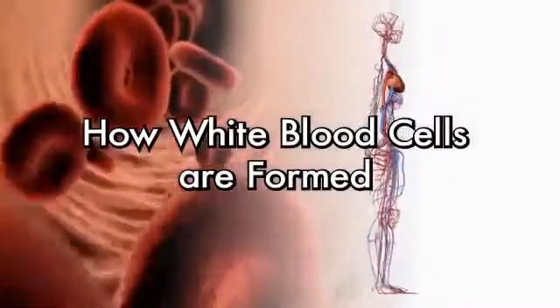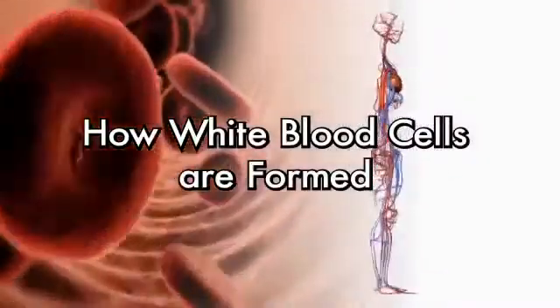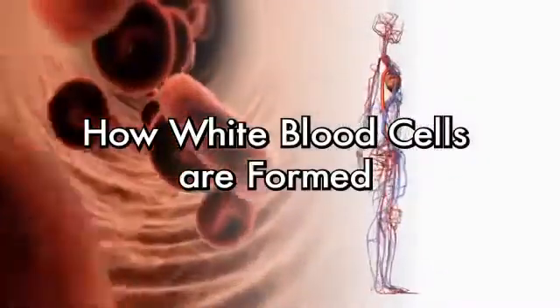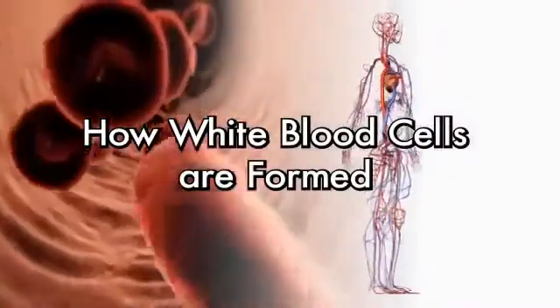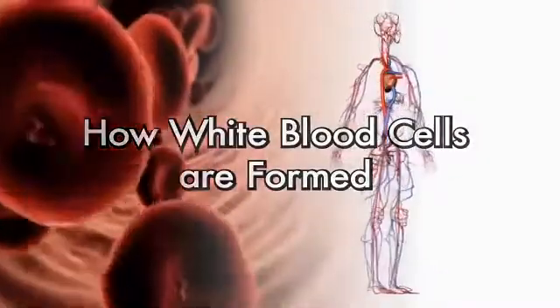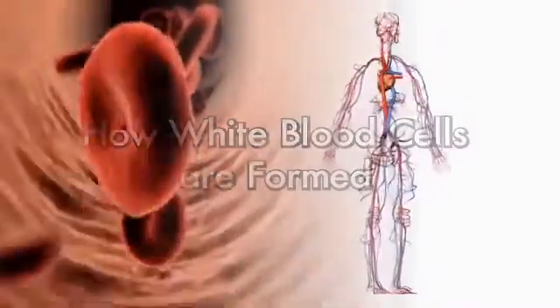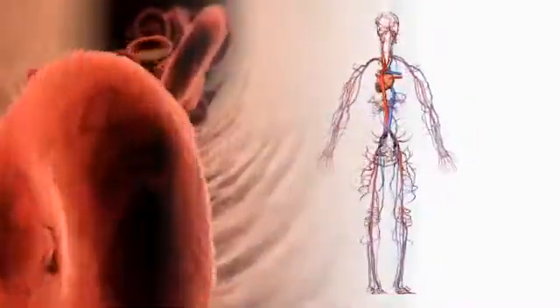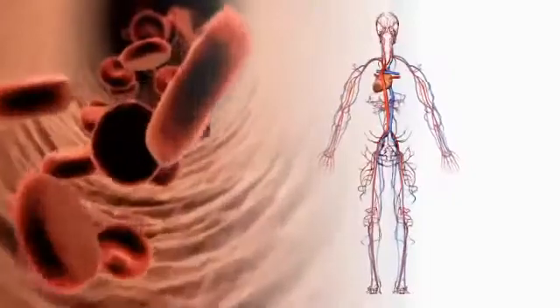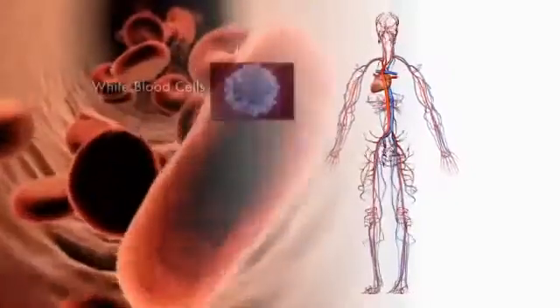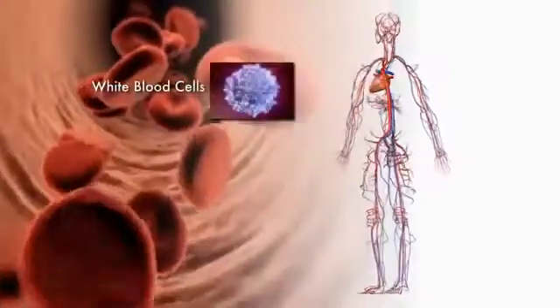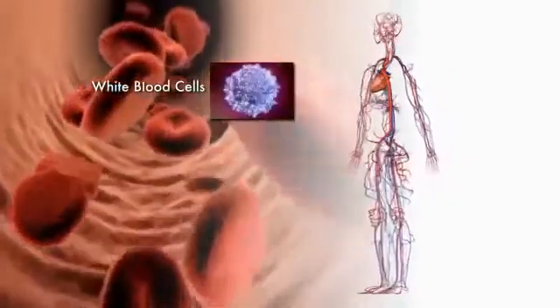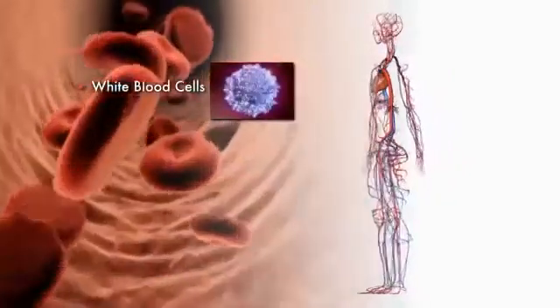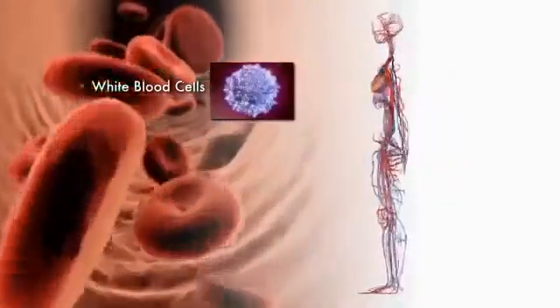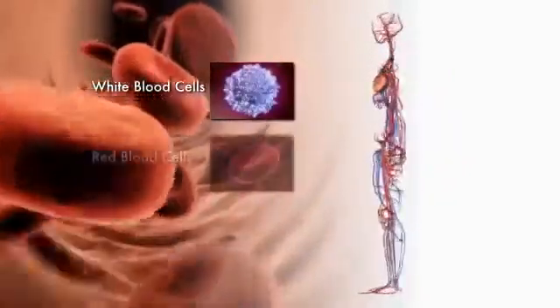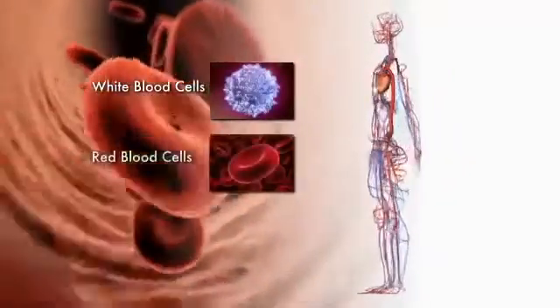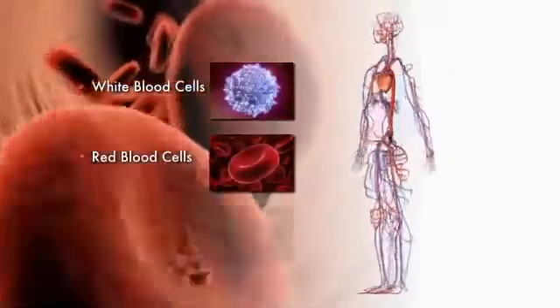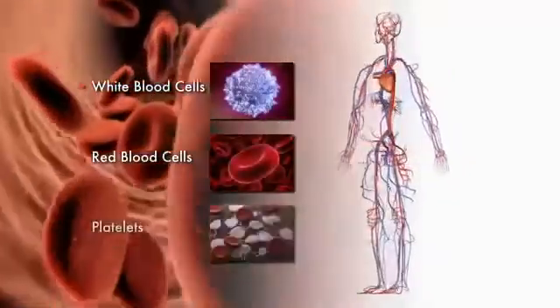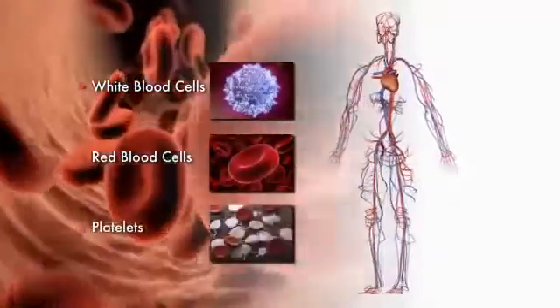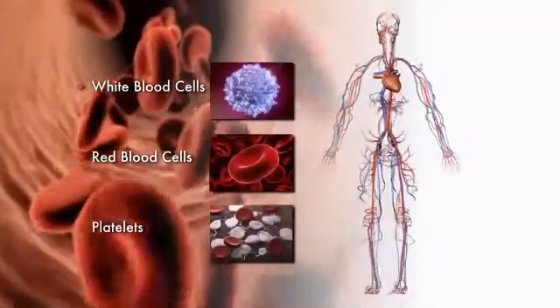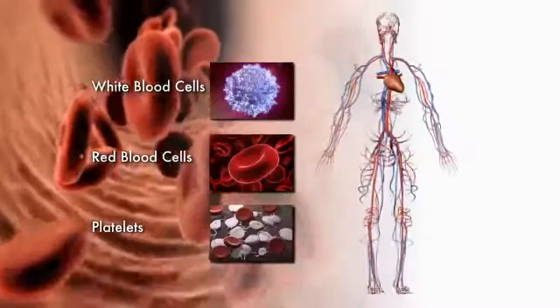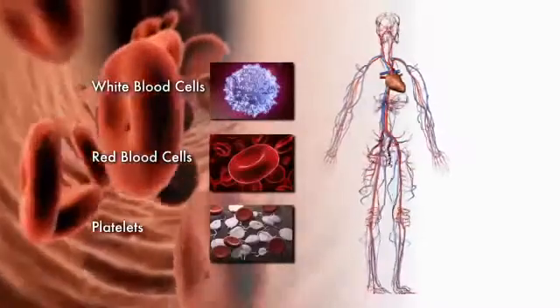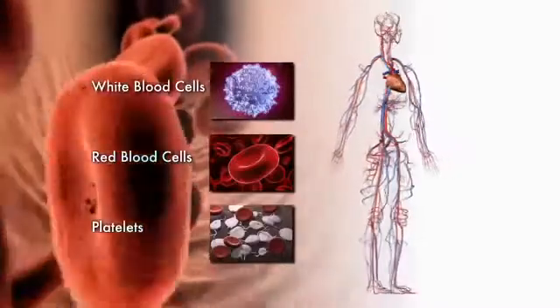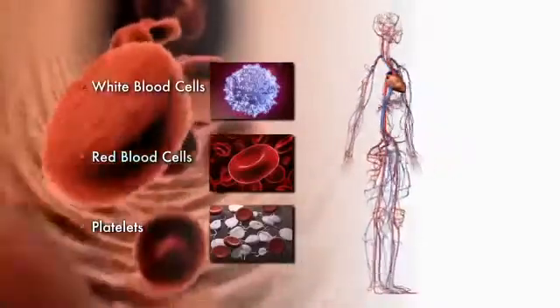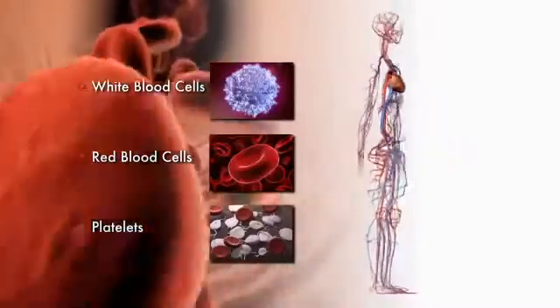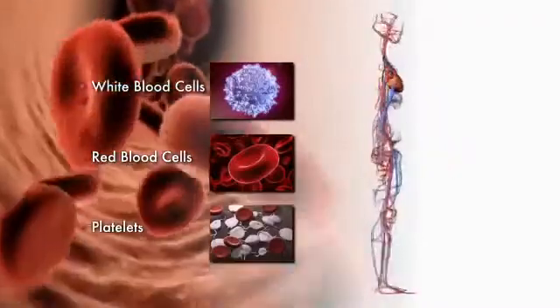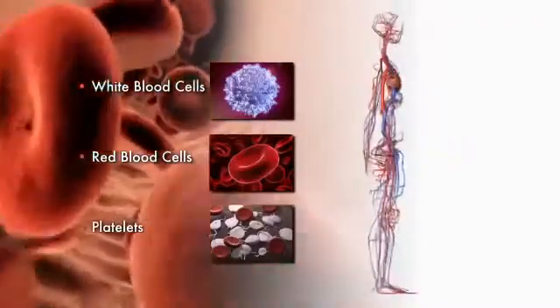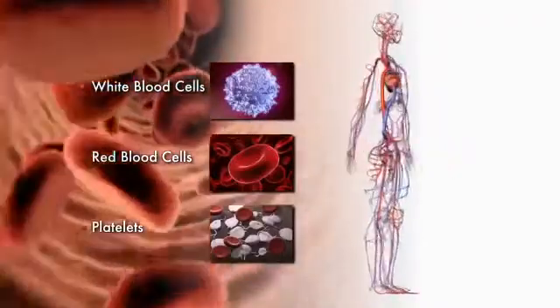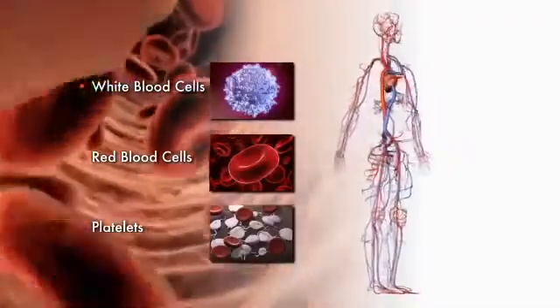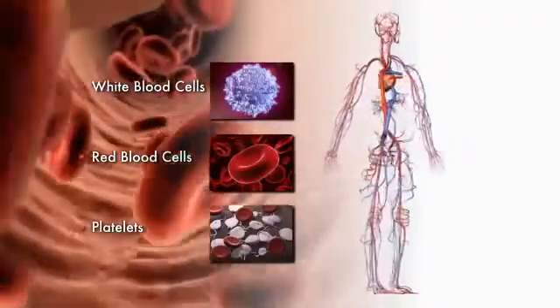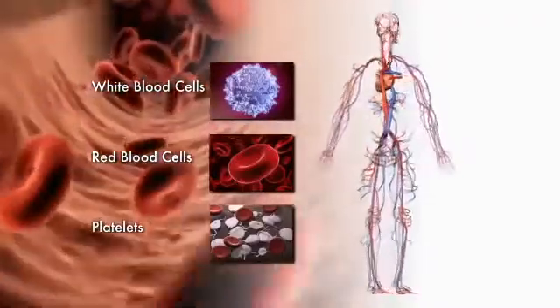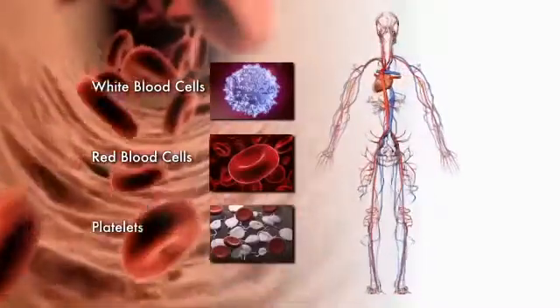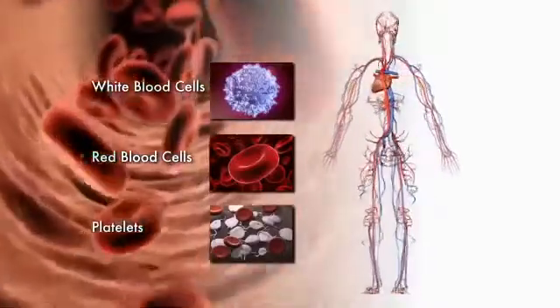Our body is constantly making new blood cells. Billions of white blood cells, red blood cells, and platelets are produced every day to replace older cells that die, either during normal processes or because of illness.